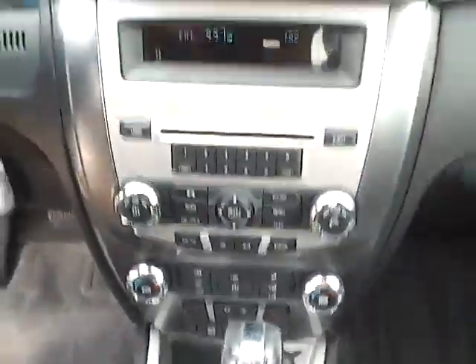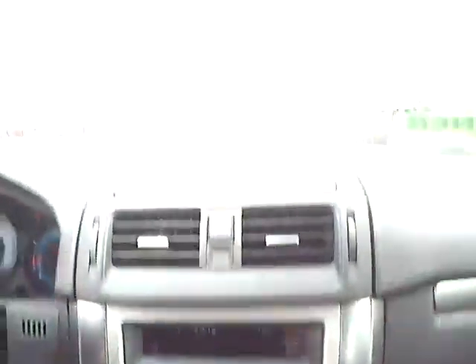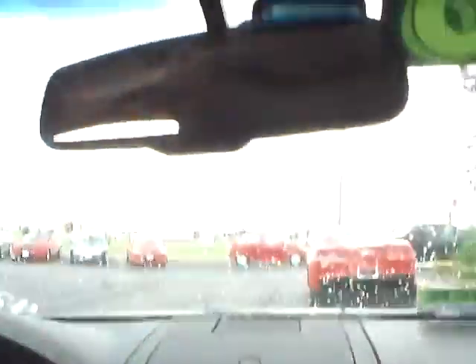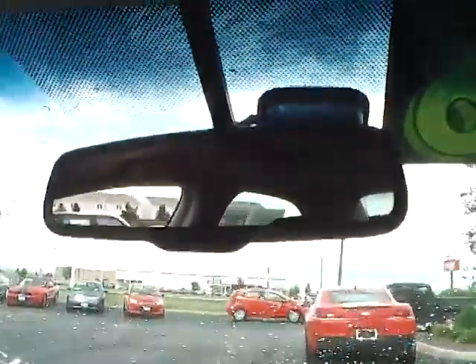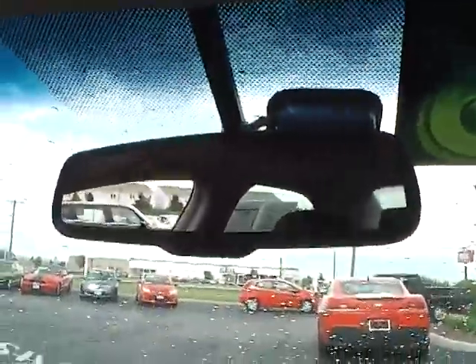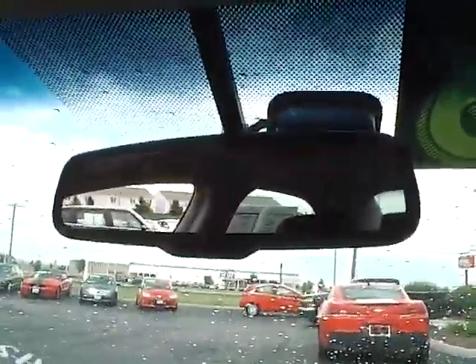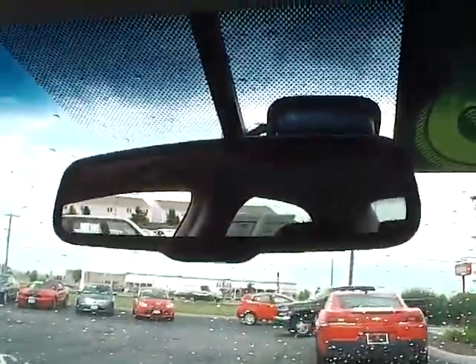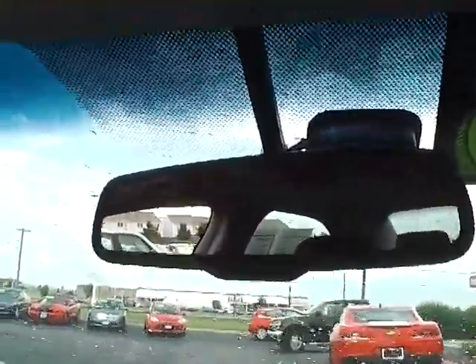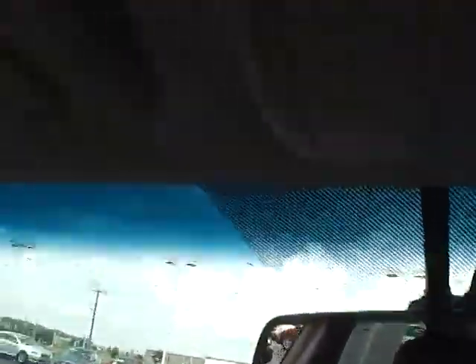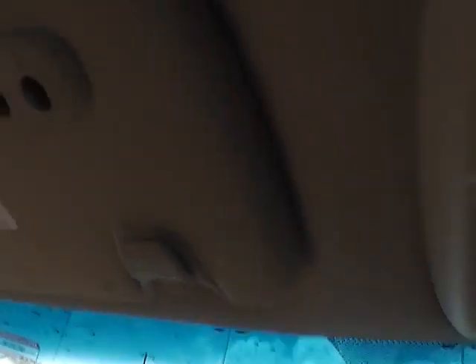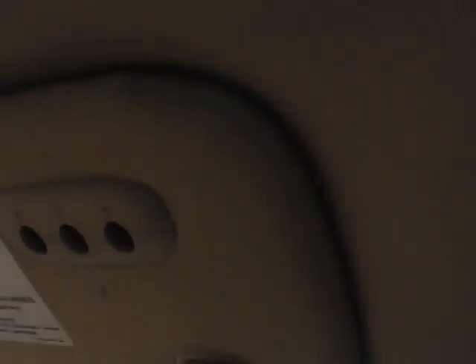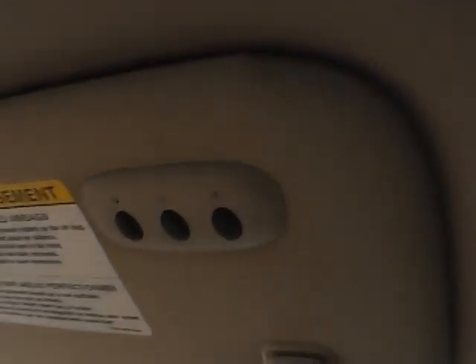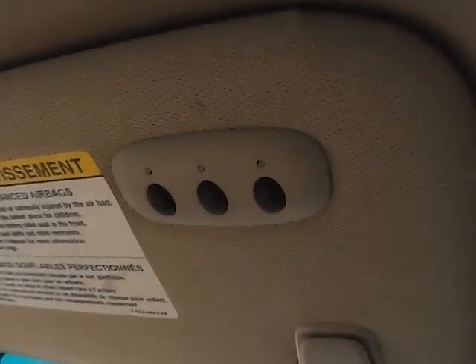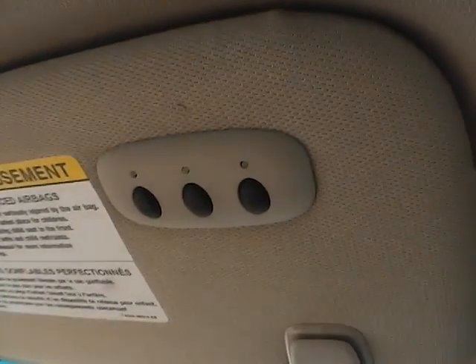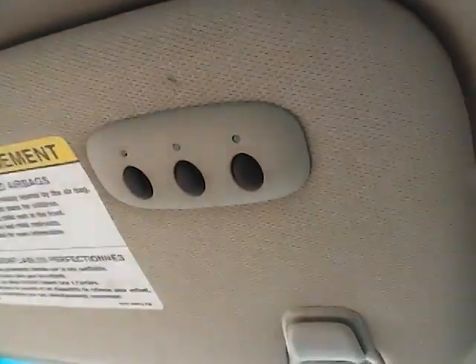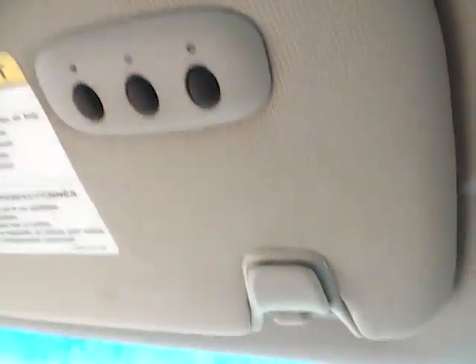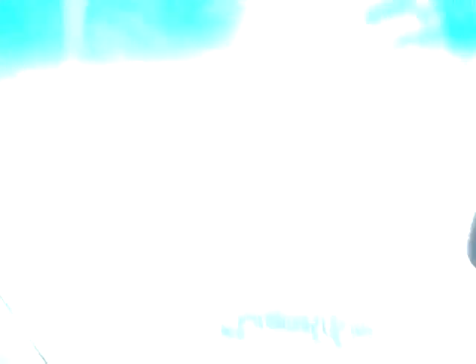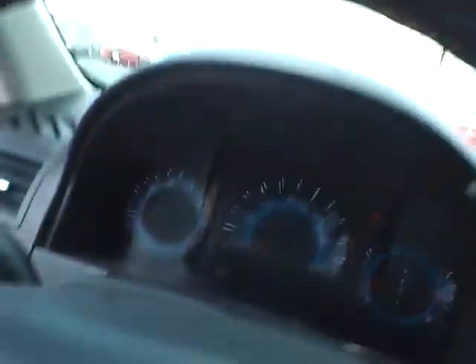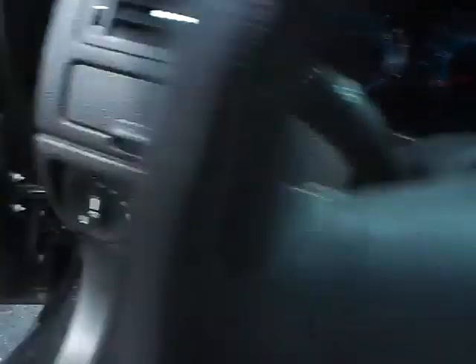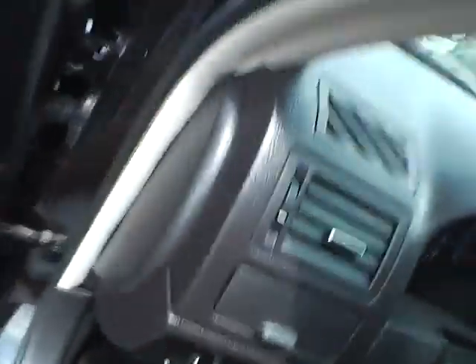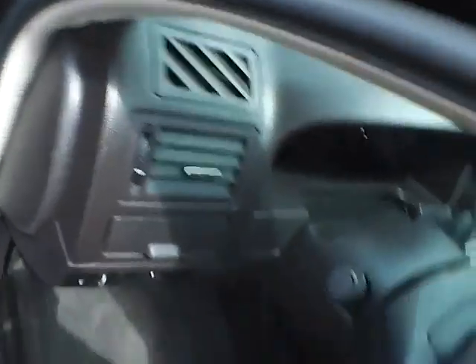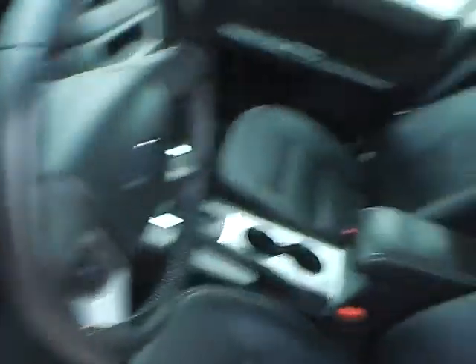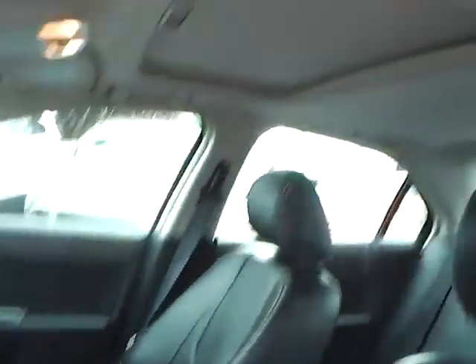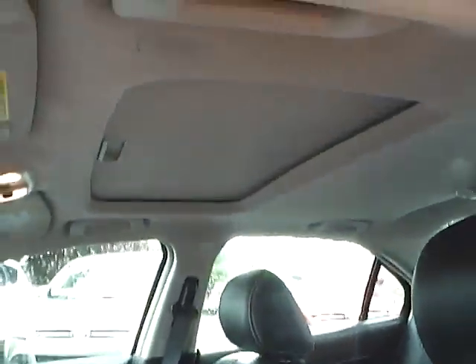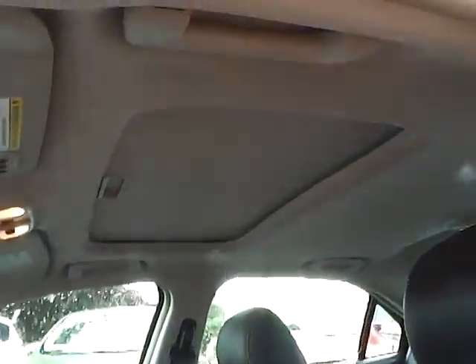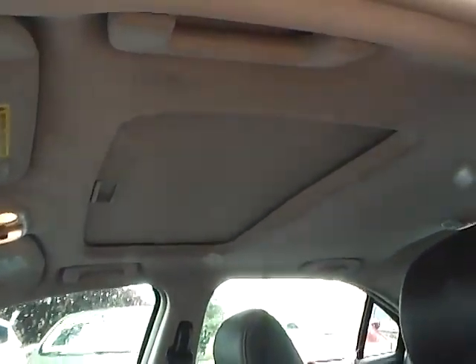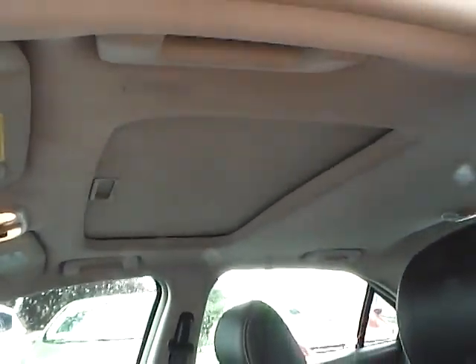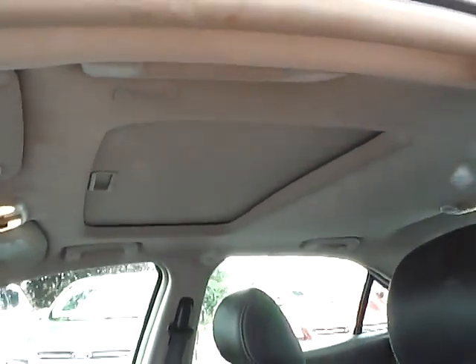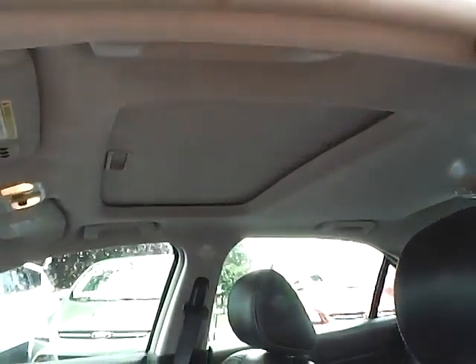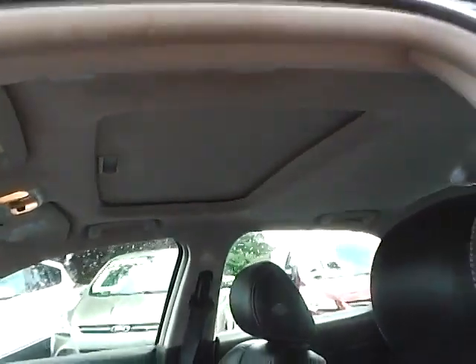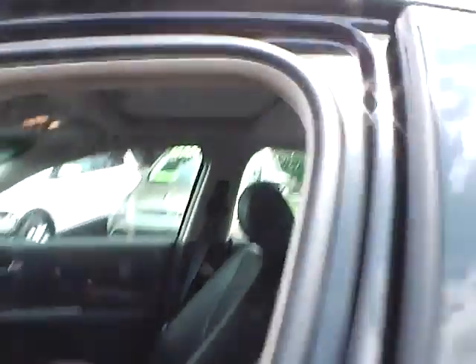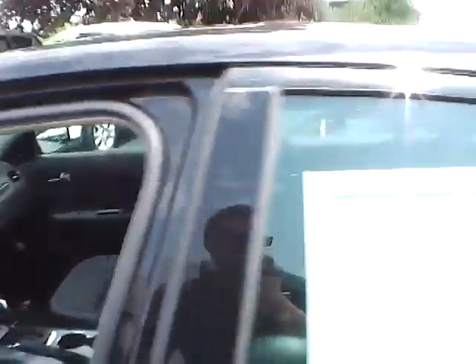If you take a look above that, you'll see the auto dimming rear view mirror and also a universal garage door opener. And stepping out here, you'll see it also has a nice power tilt and sliding sunroof with a sun shade as well.